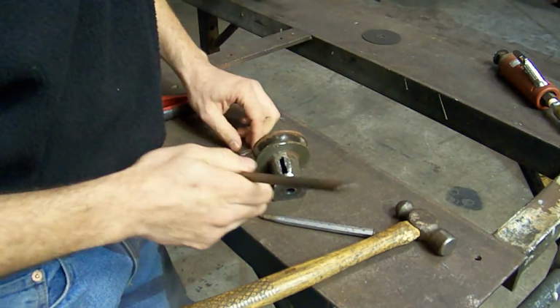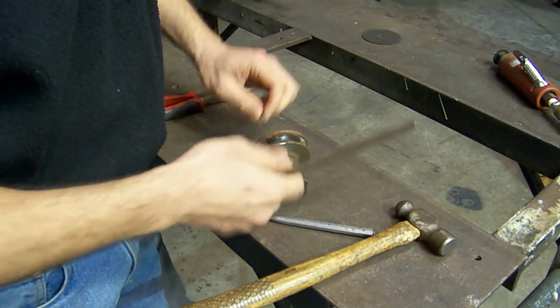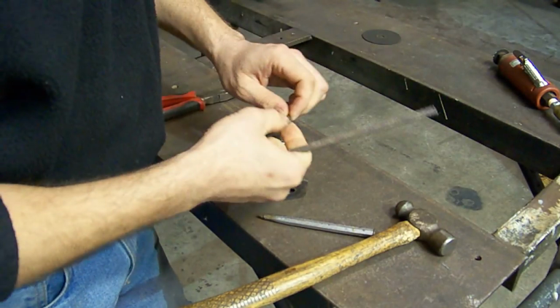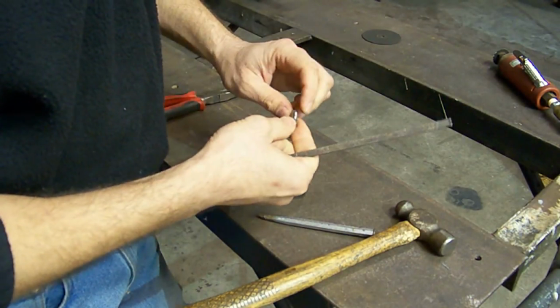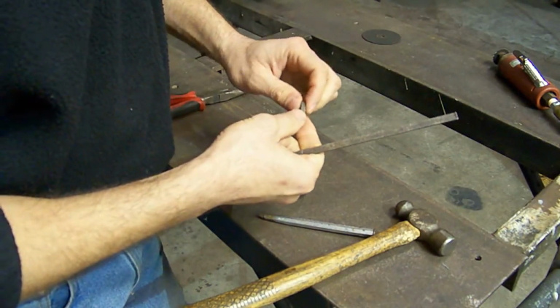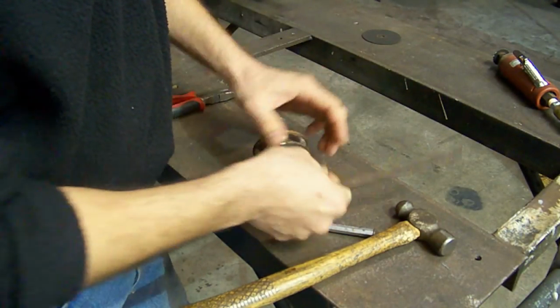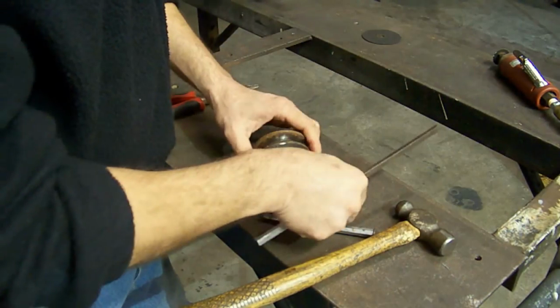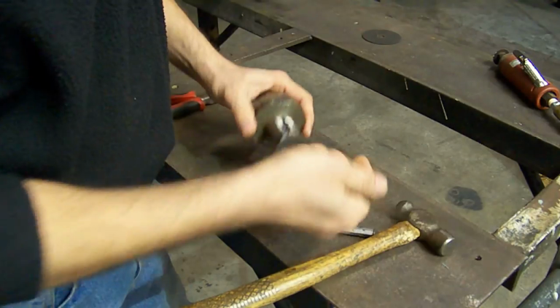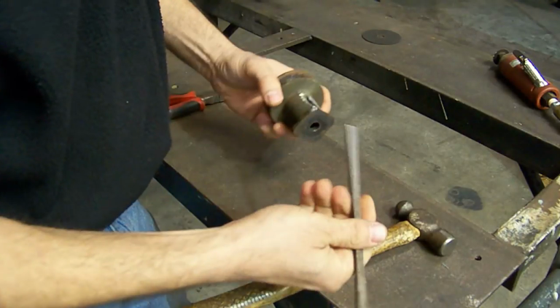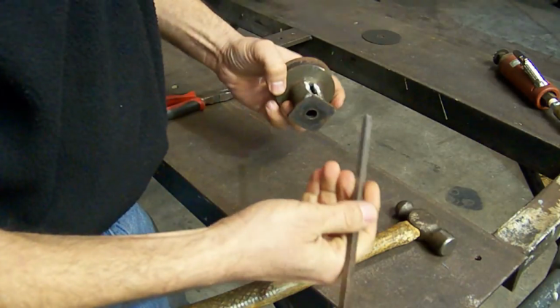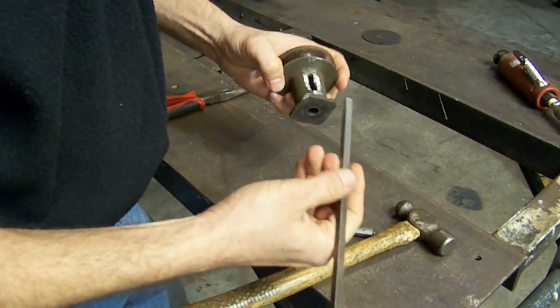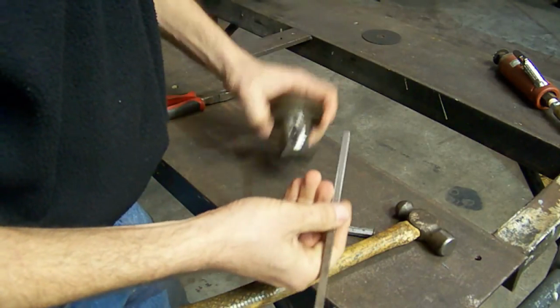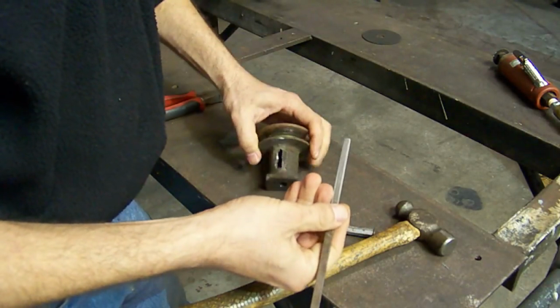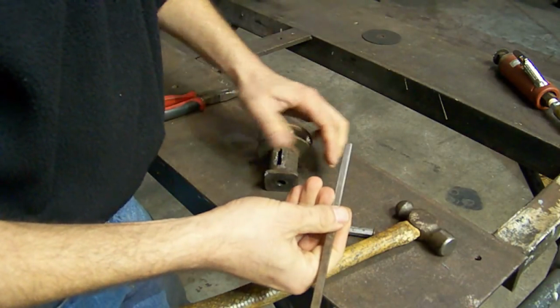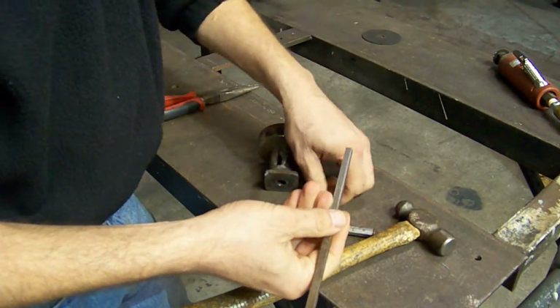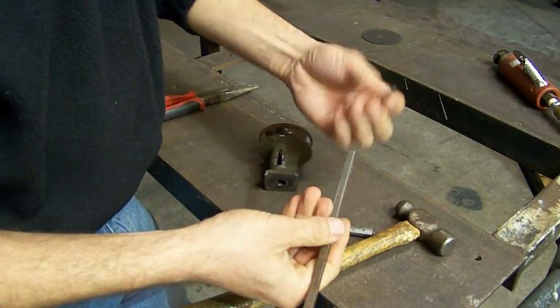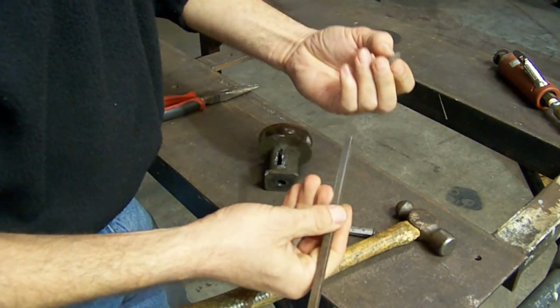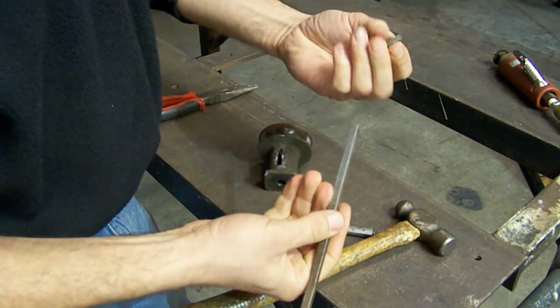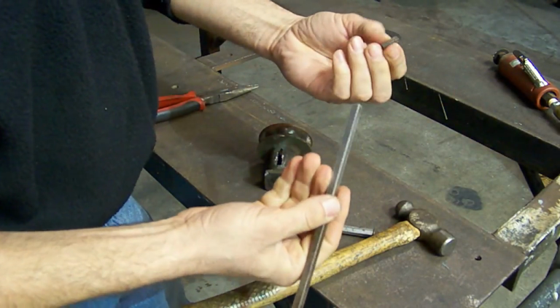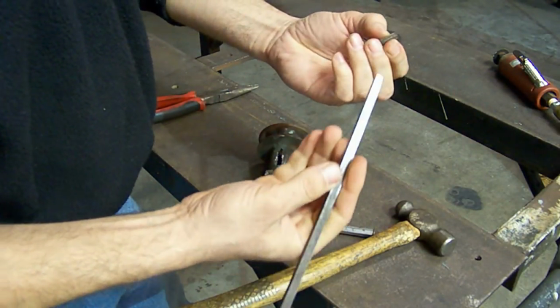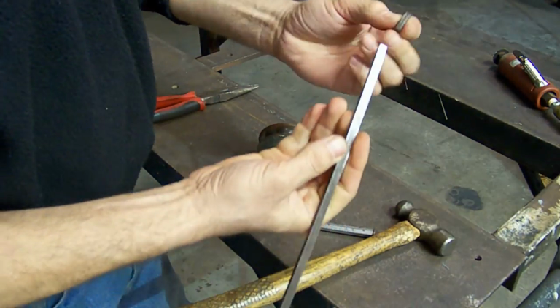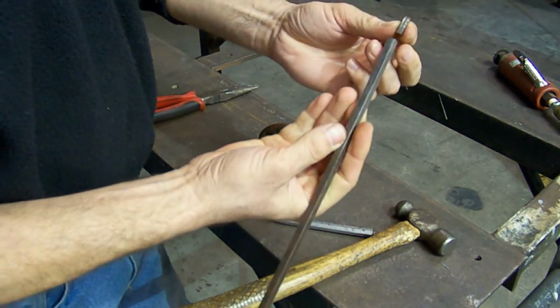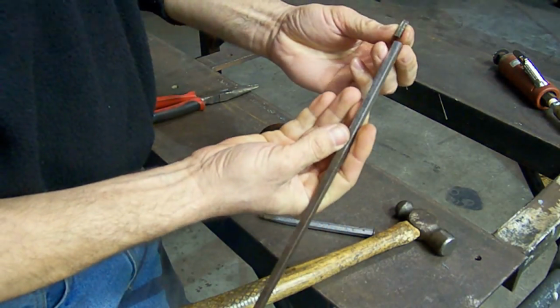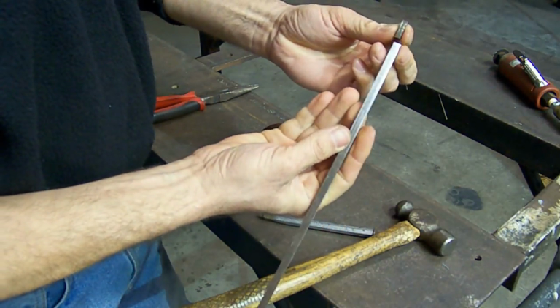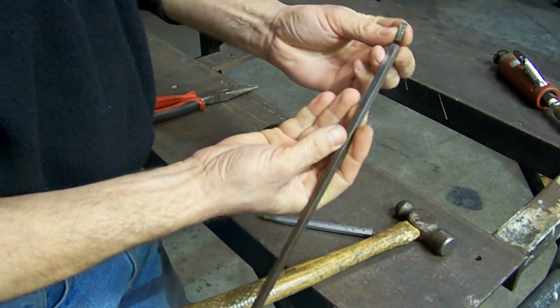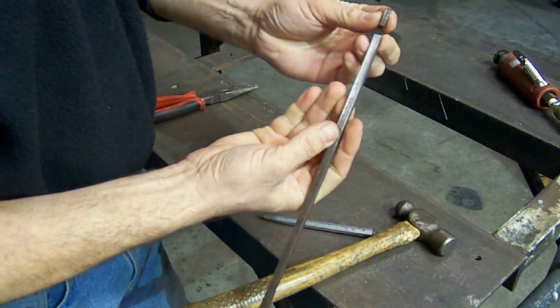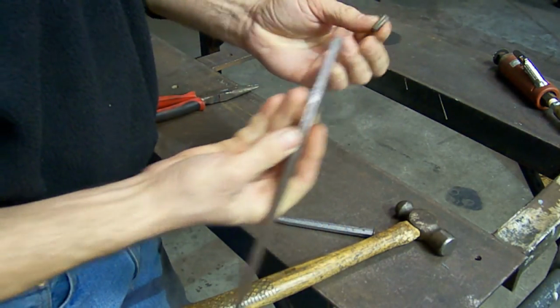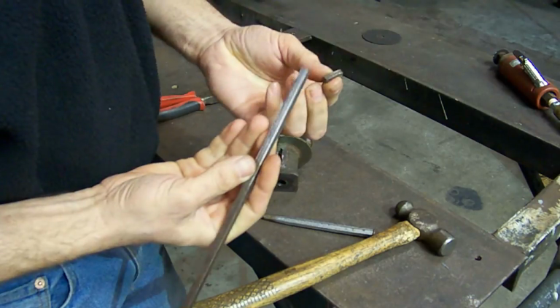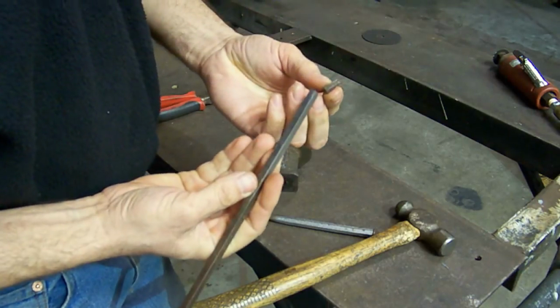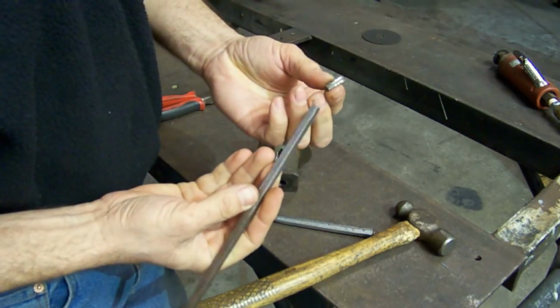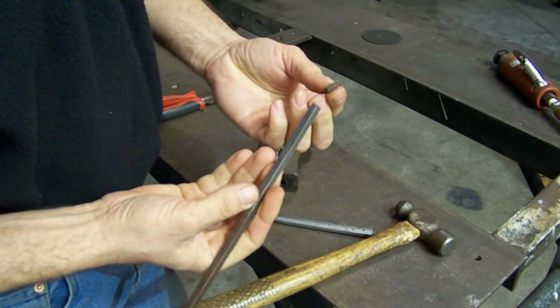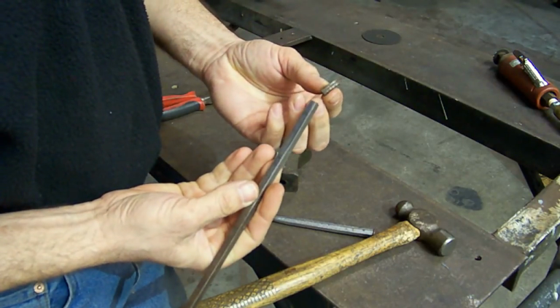So we got the key out. Now the new key is, as you can see, 3/16" and quarter of an inch — you can probably see the difference.